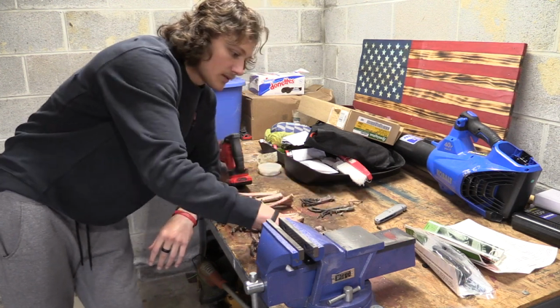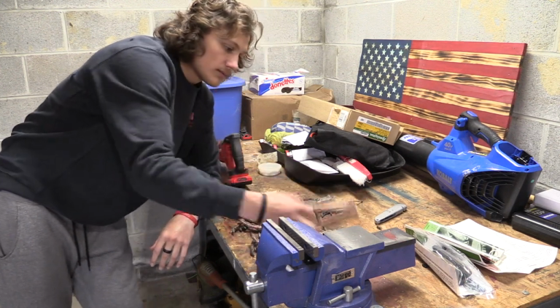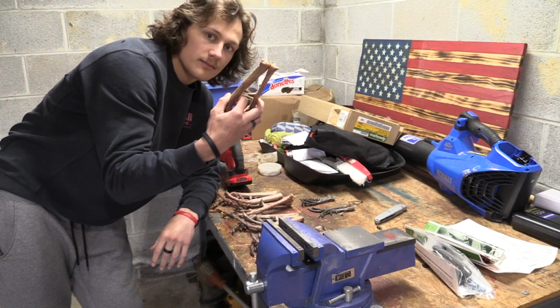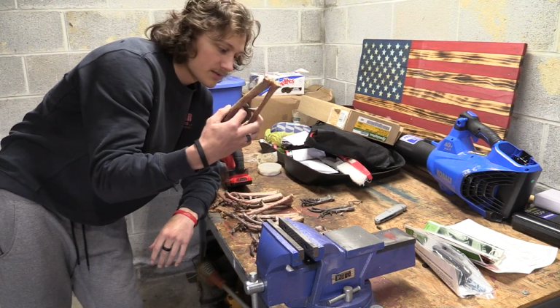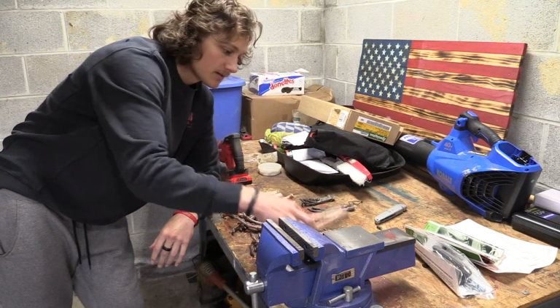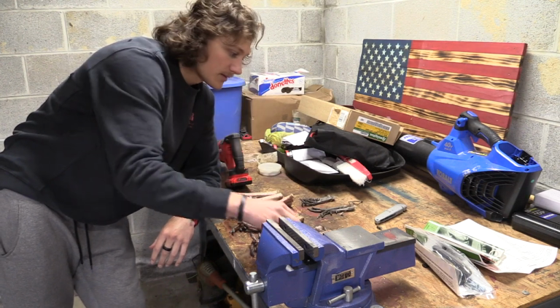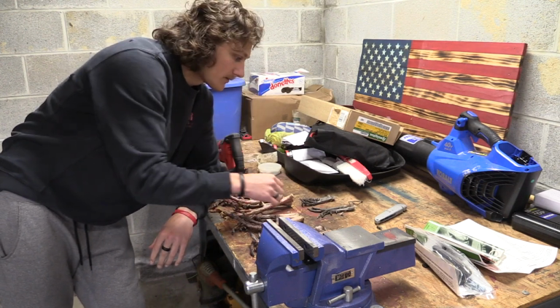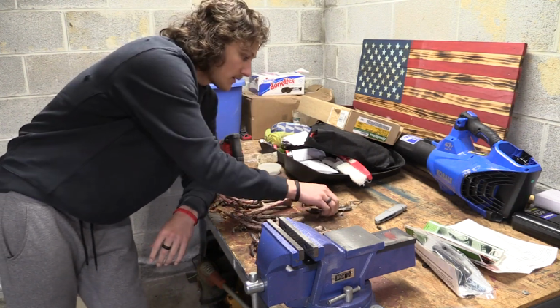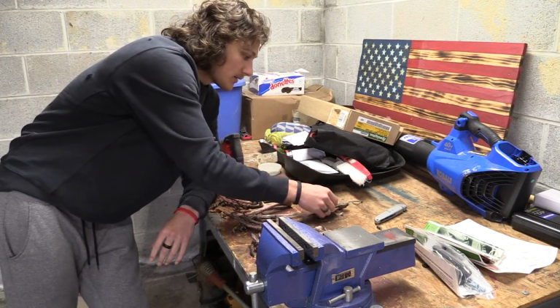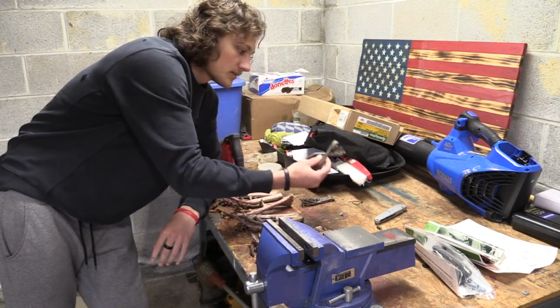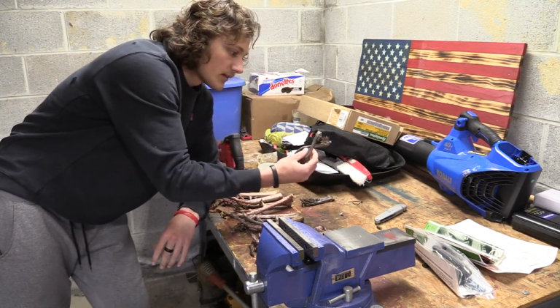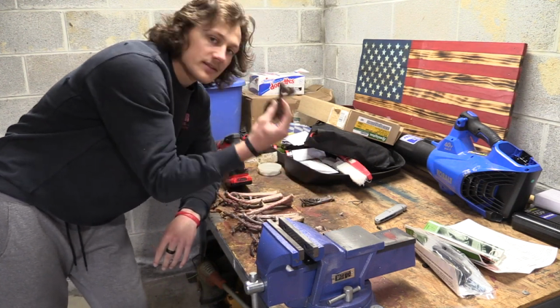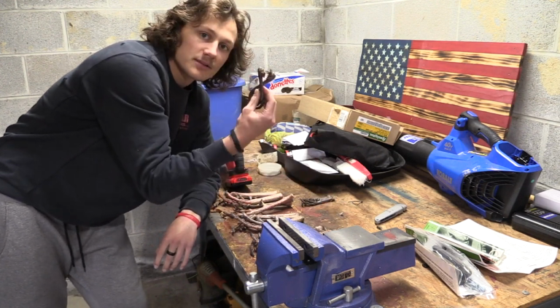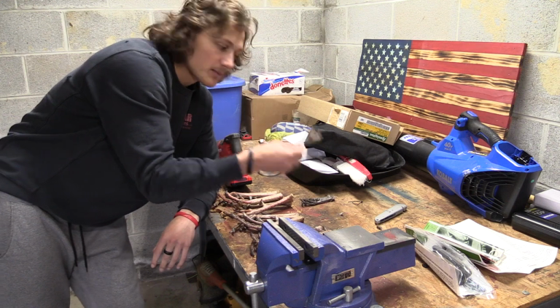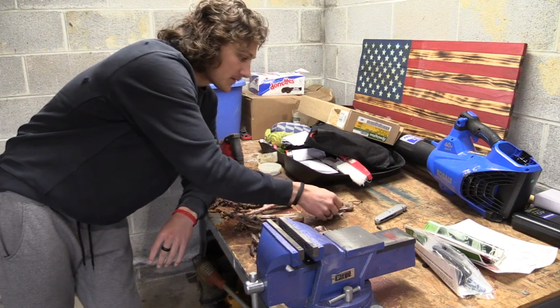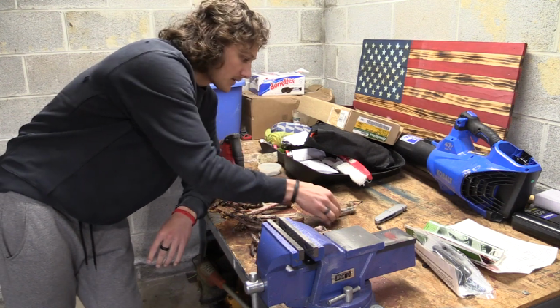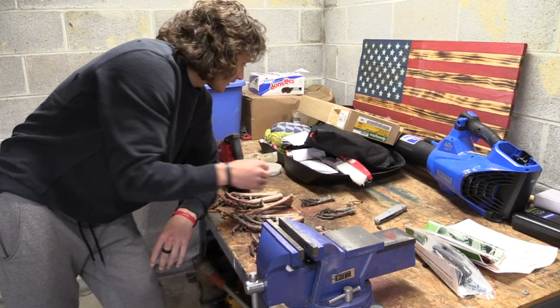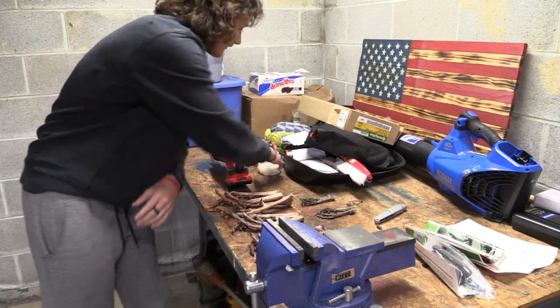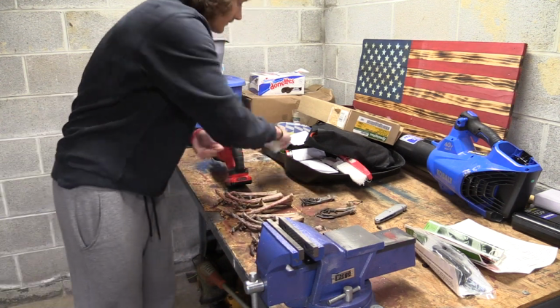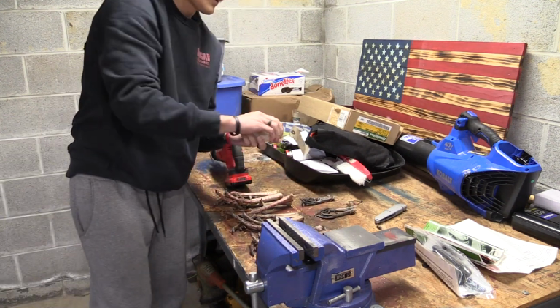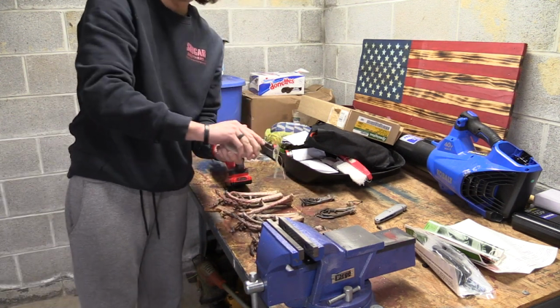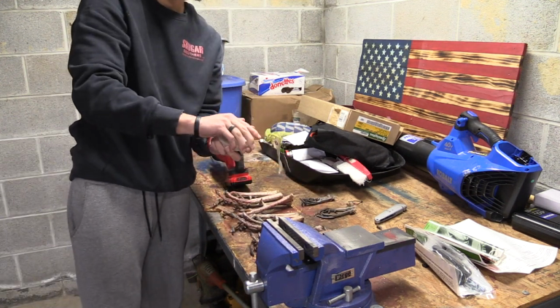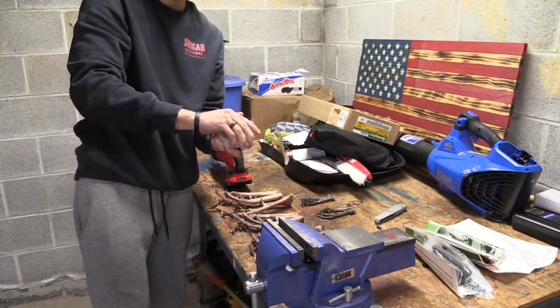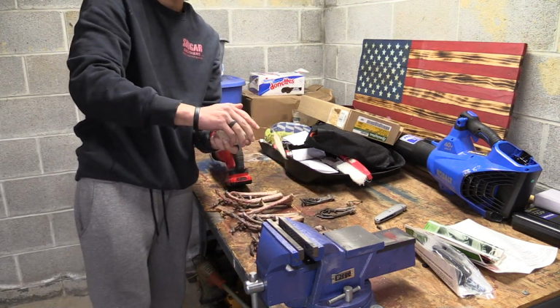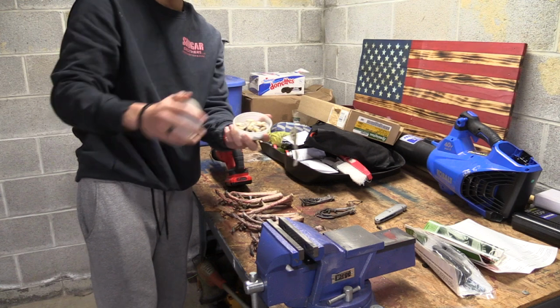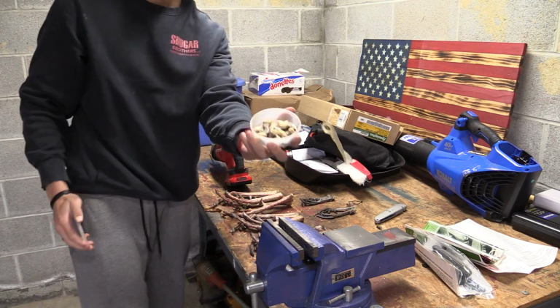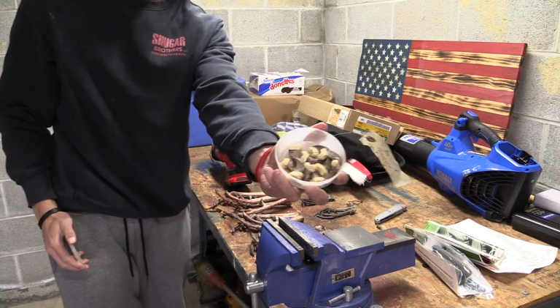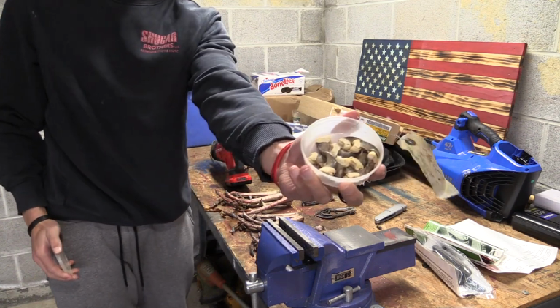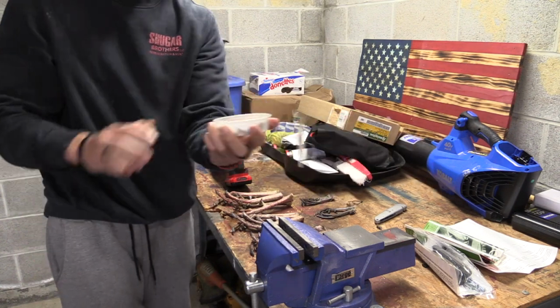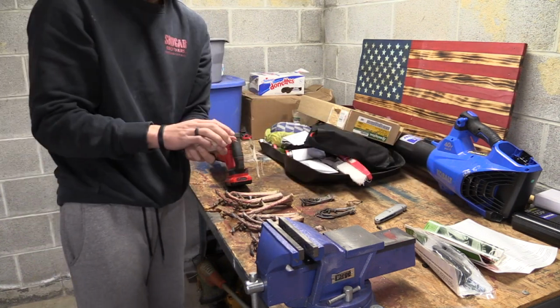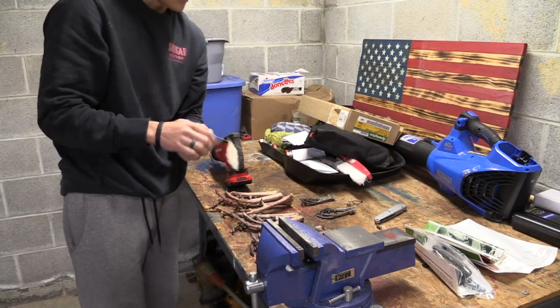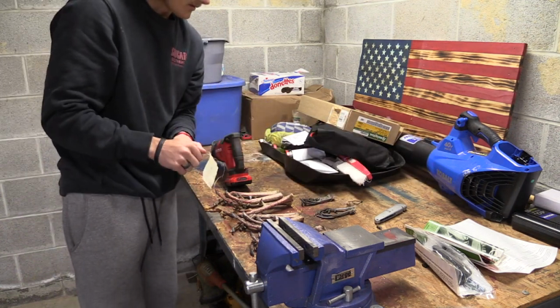I've got five sets of turkey spurs here, two sets of pheasant spurs. I might throw them in there just for something a little different. And then the bear claws here. I'm hoping it turns out good — we'll see.